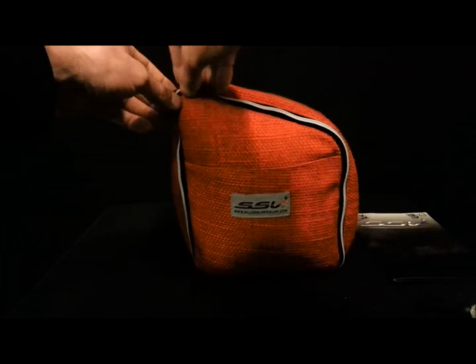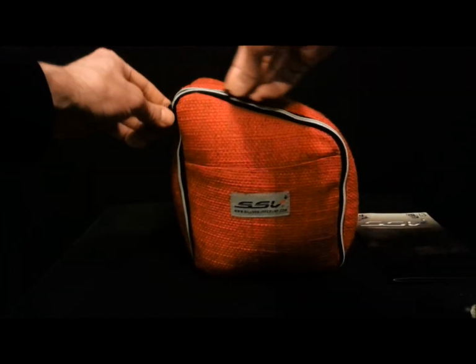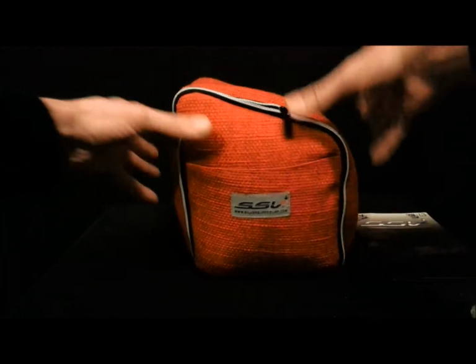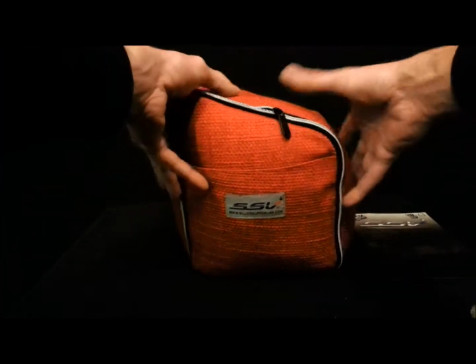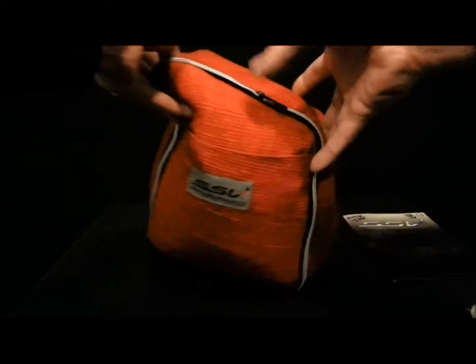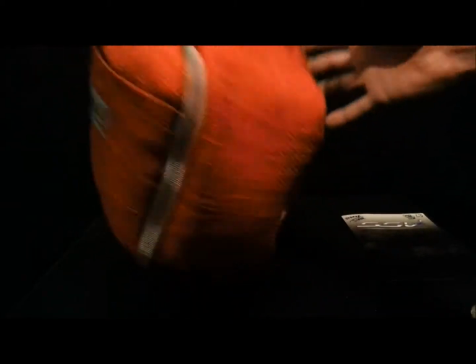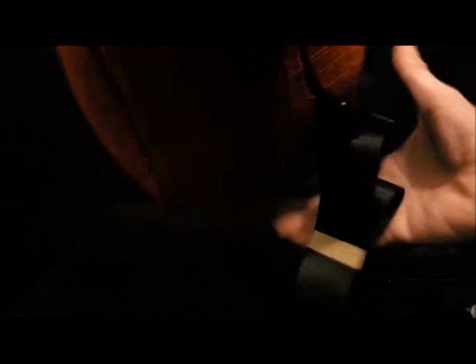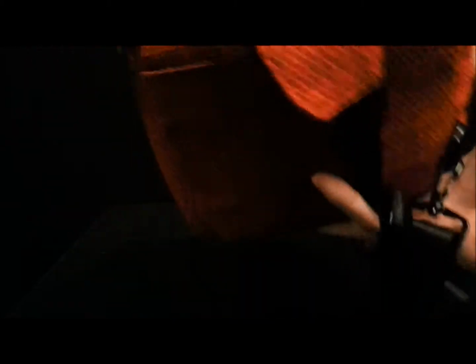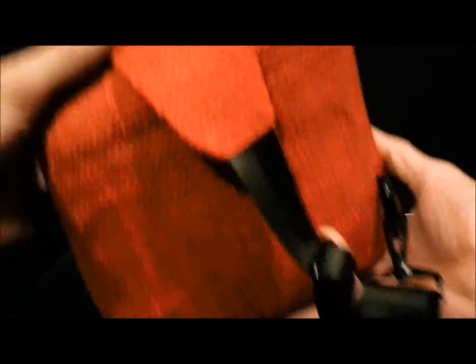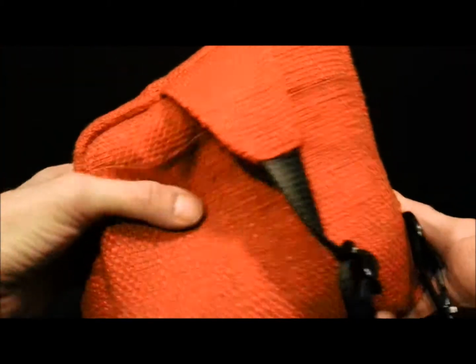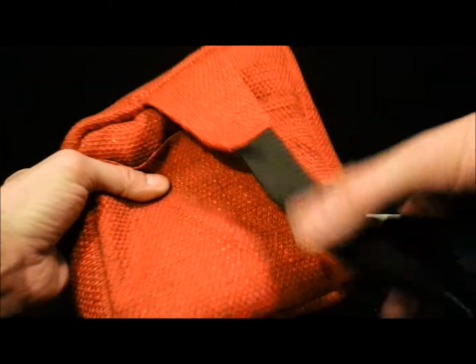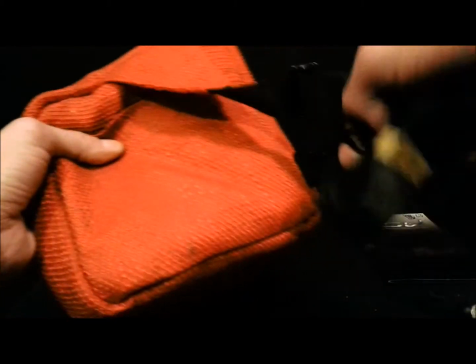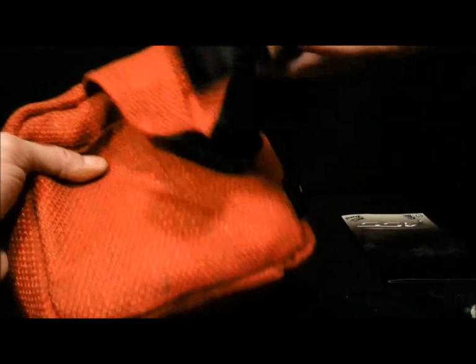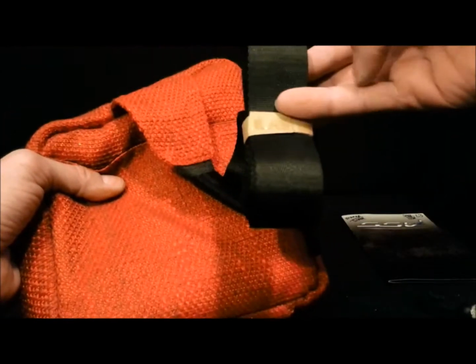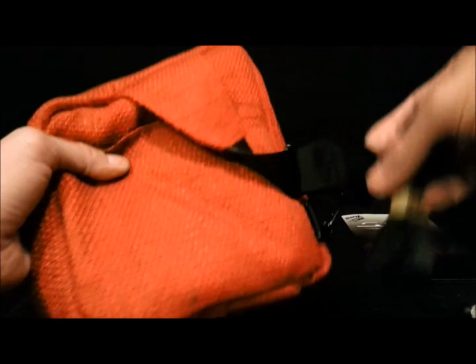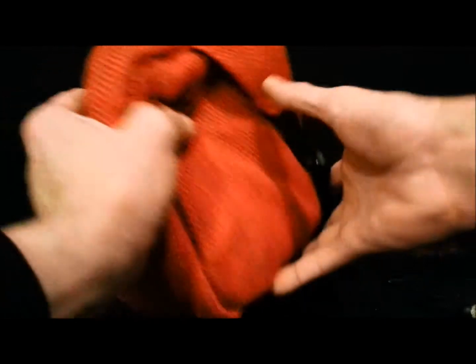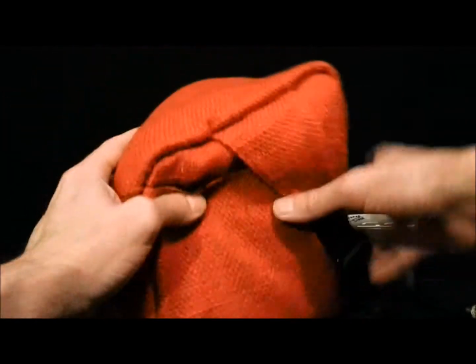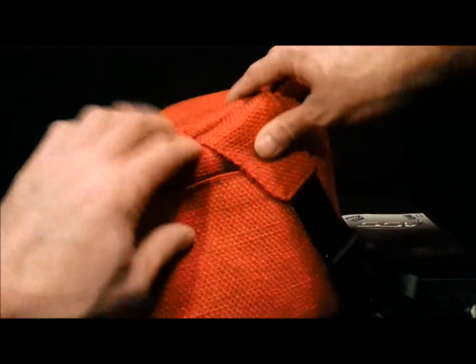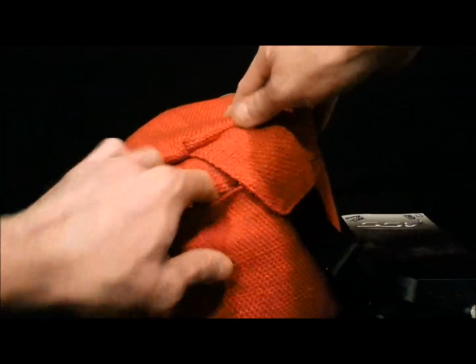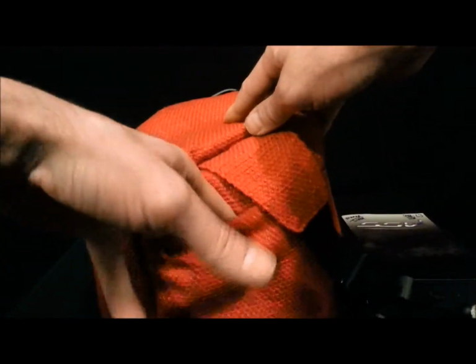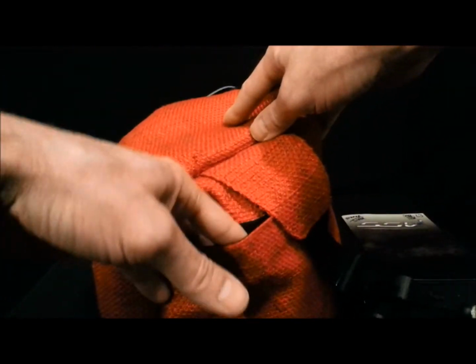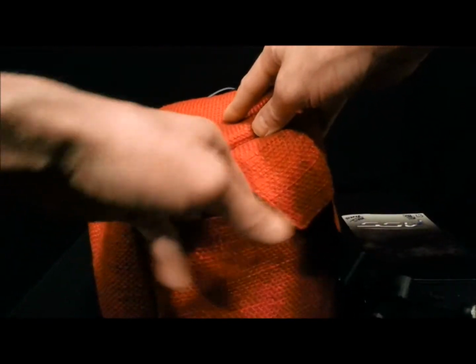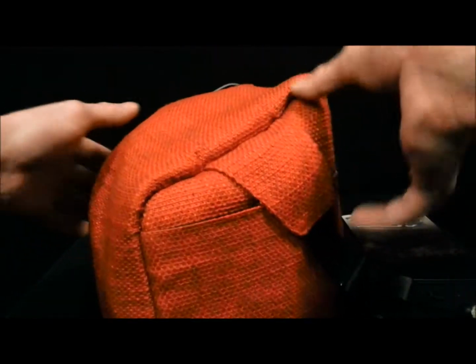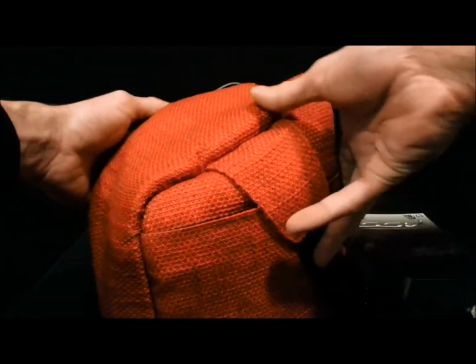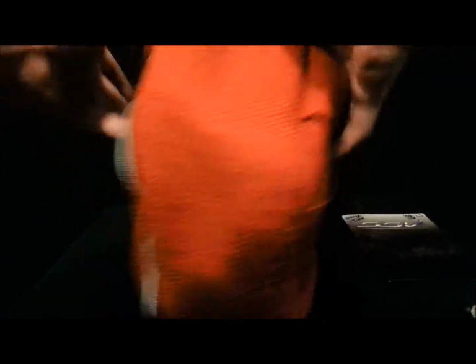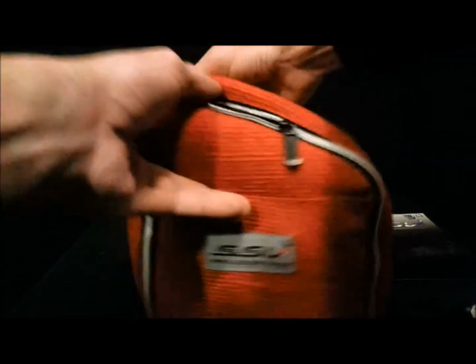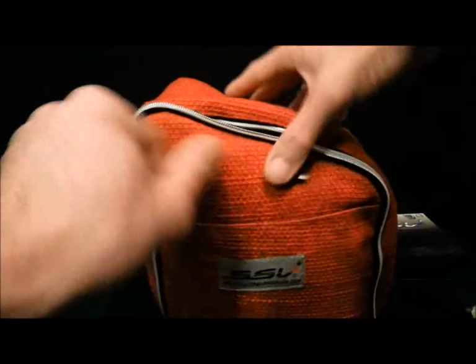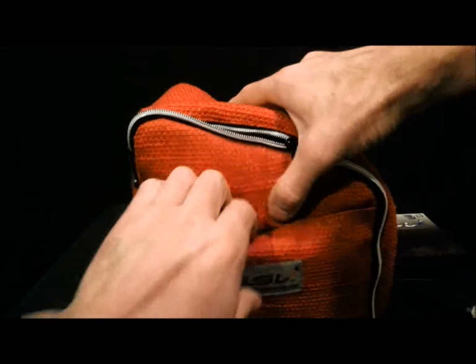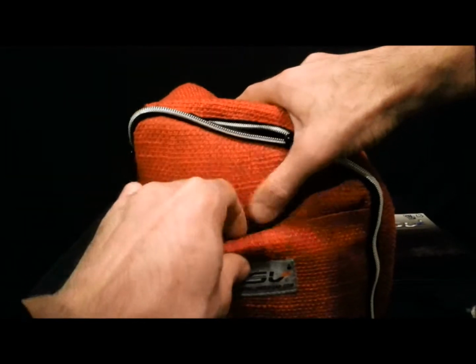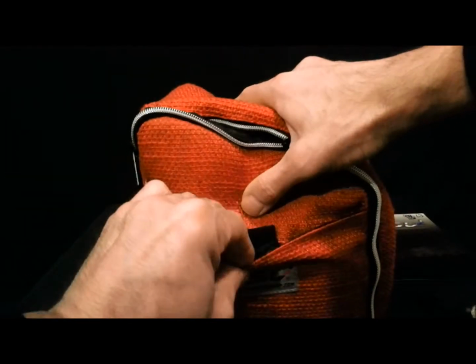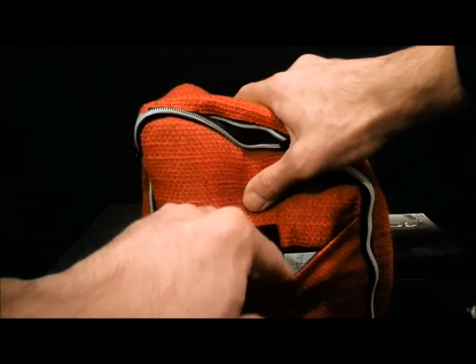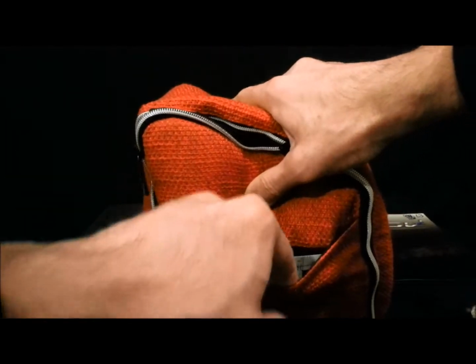And then you have this beautiful bag. This bag has a shoulder strap, as you can see. It's got a nice back pocket and a nice Velcro front pocket.